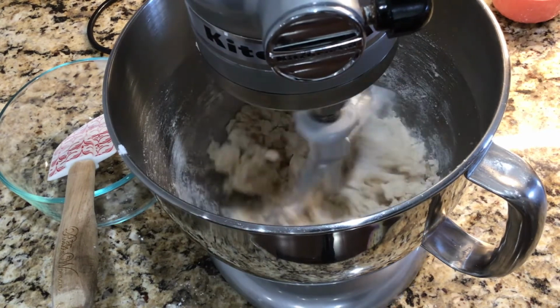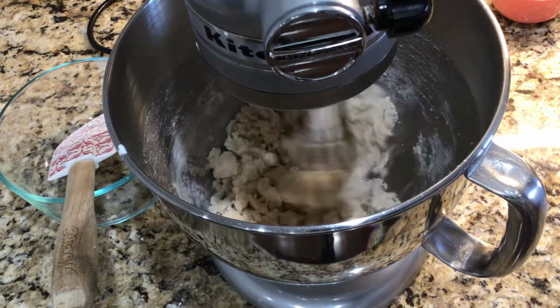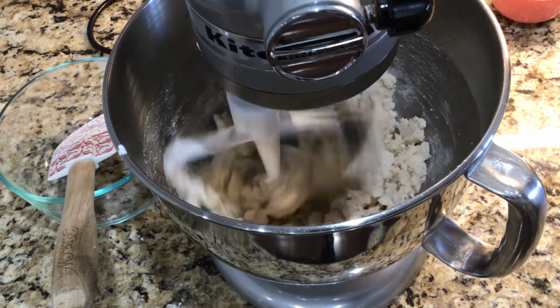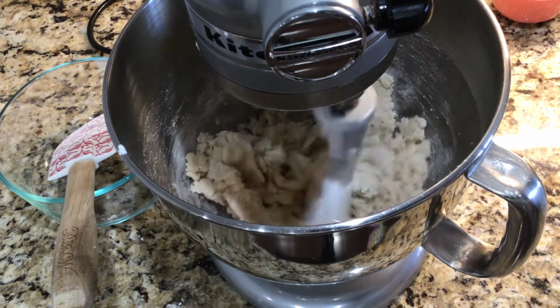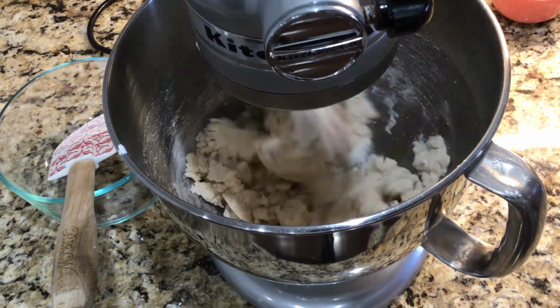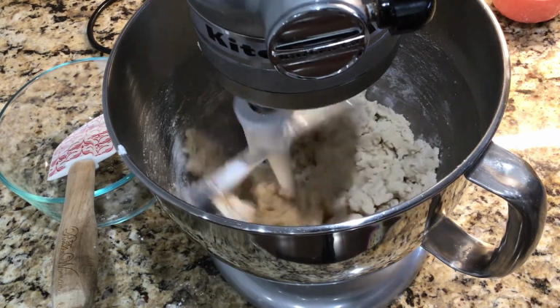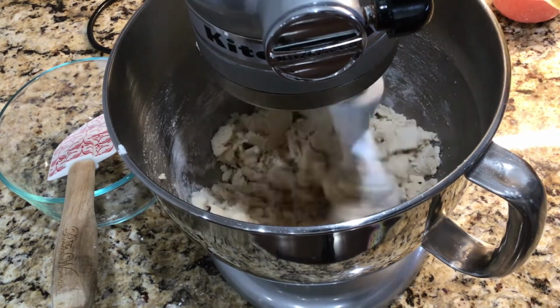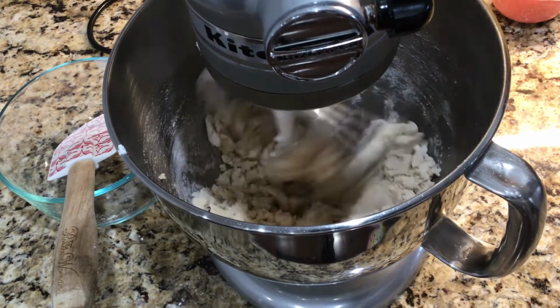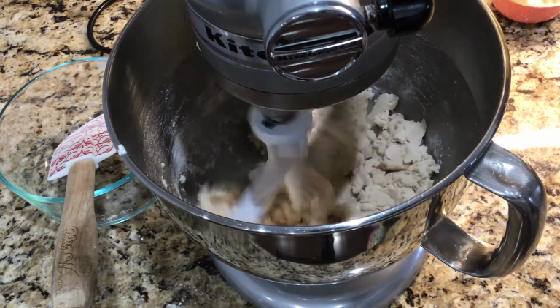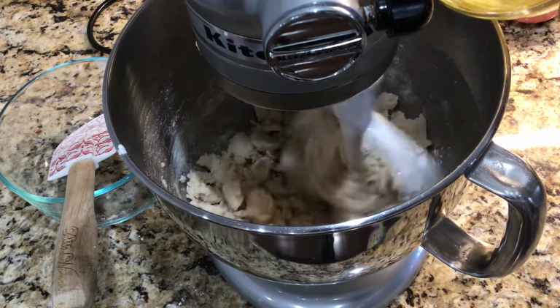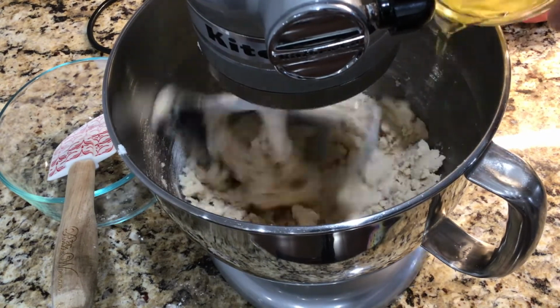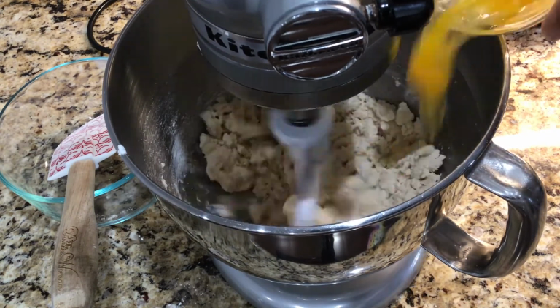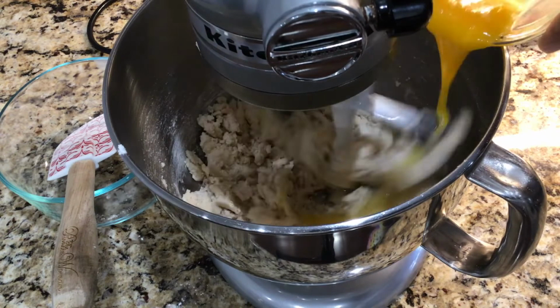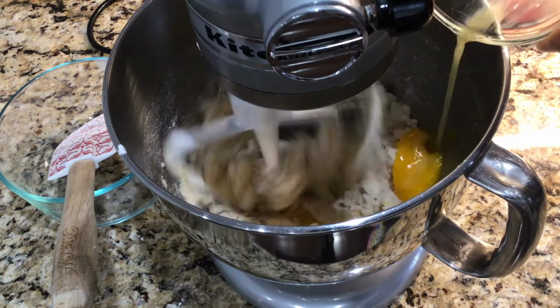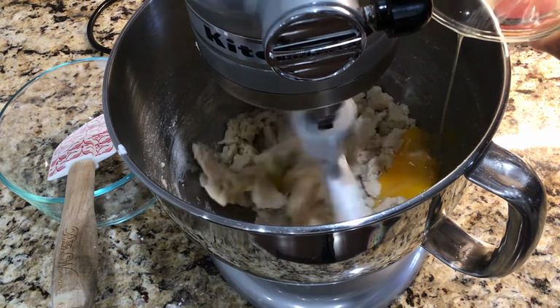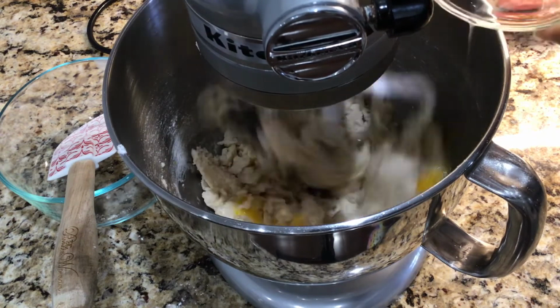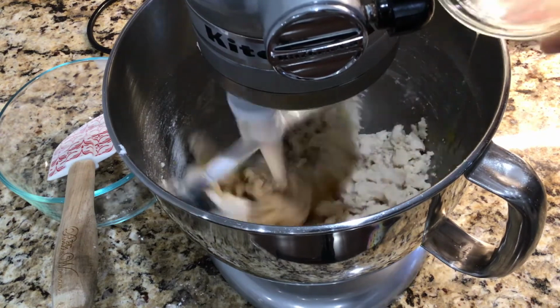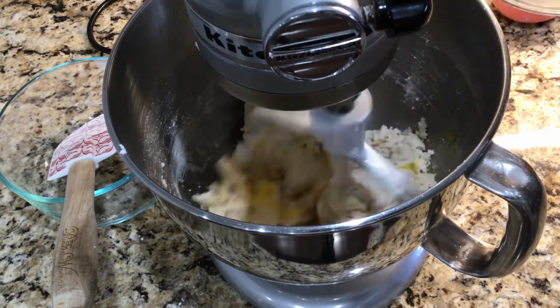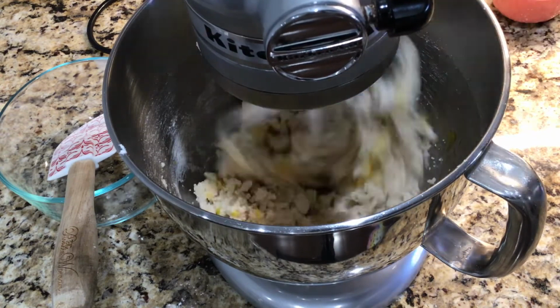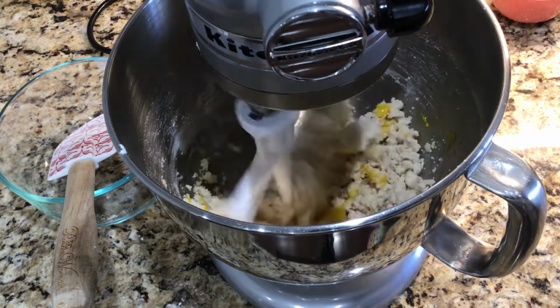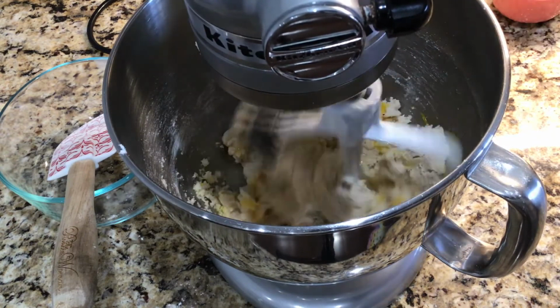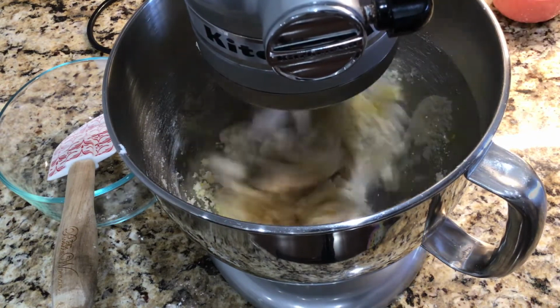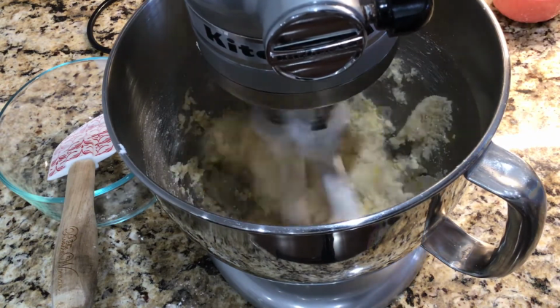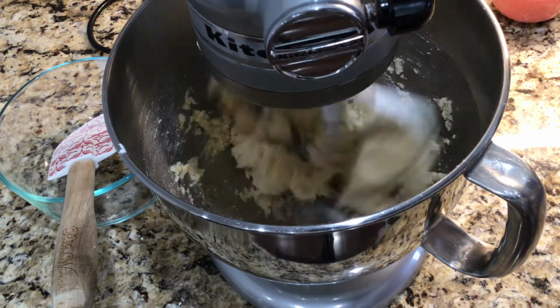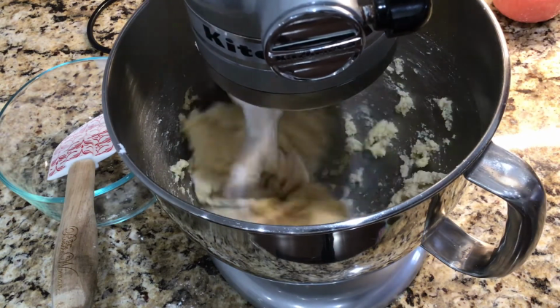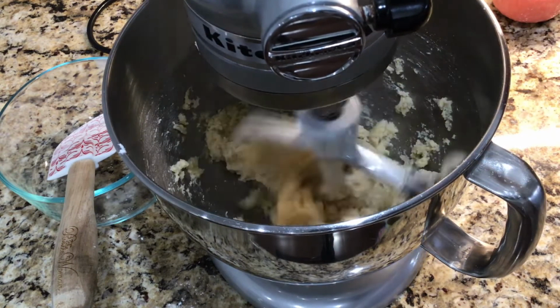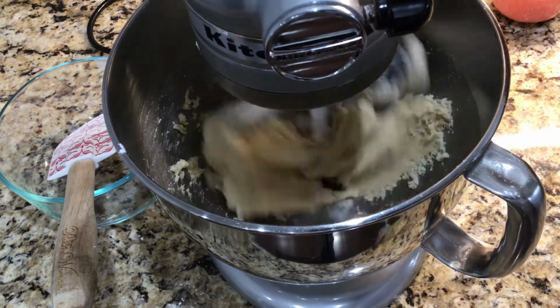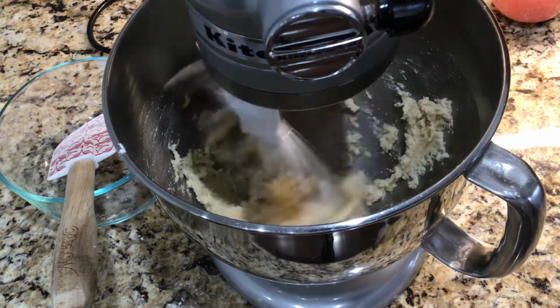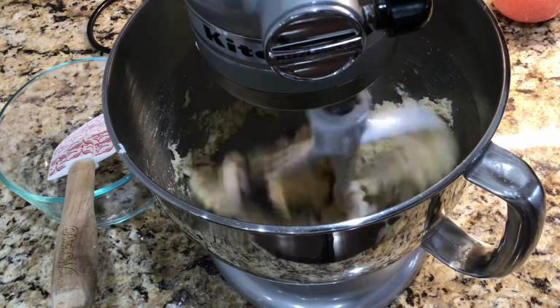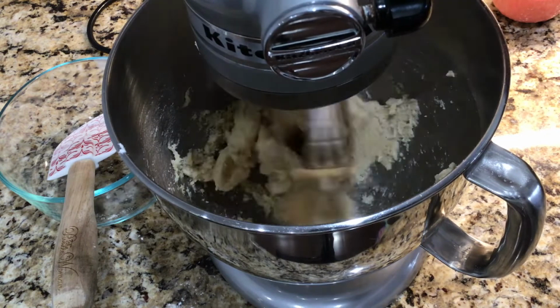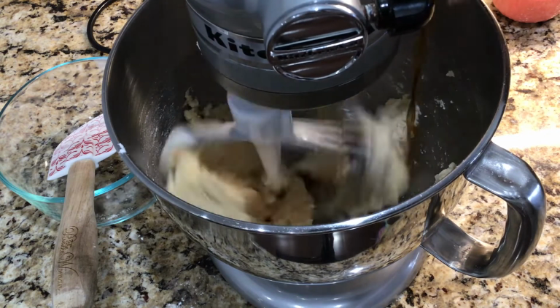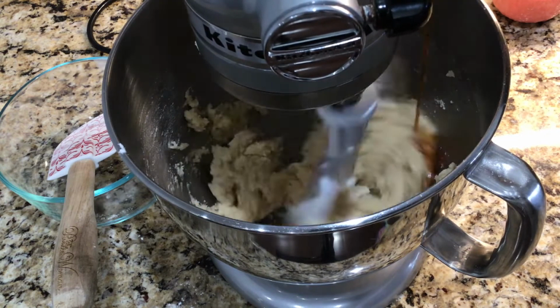I'm going to add one egg and one teaspoon of vanilla extract.